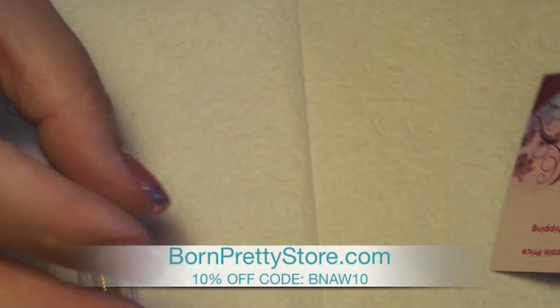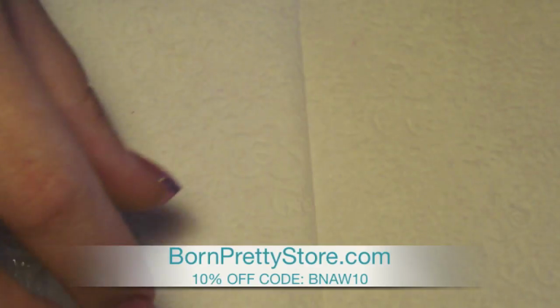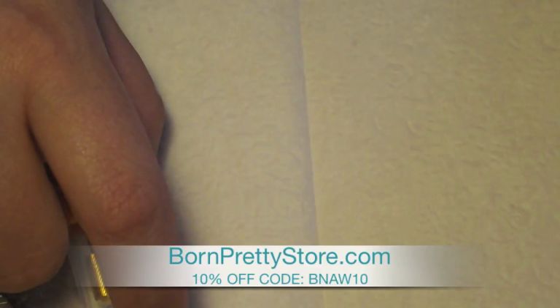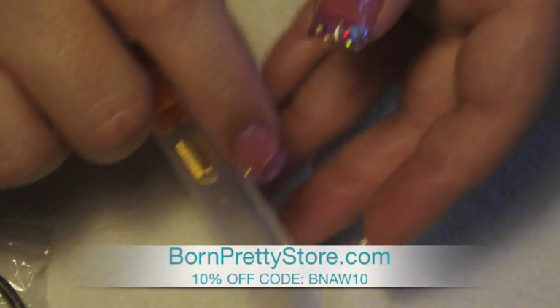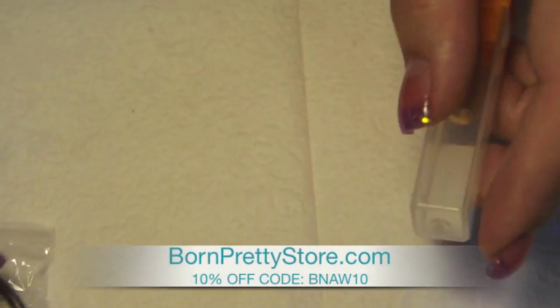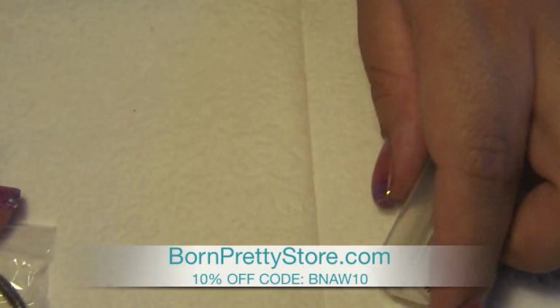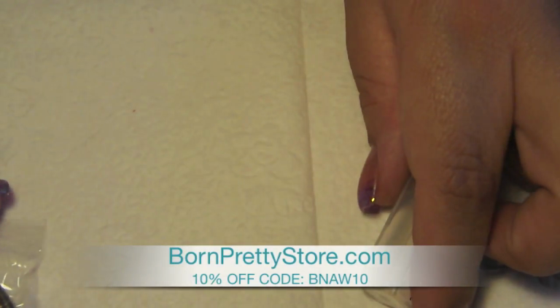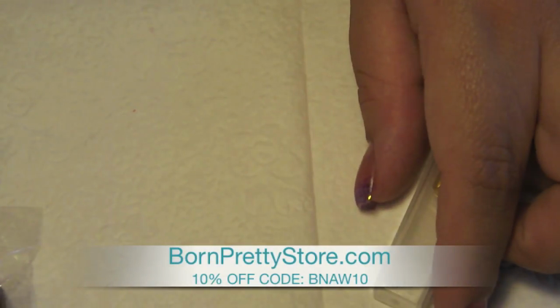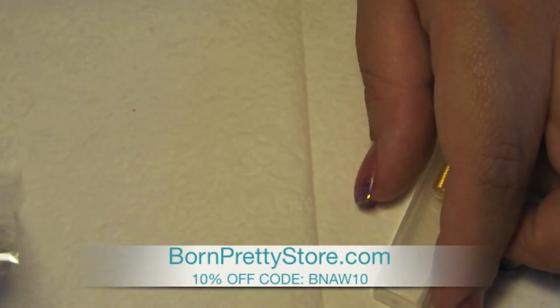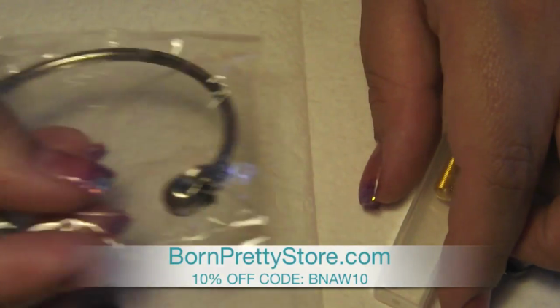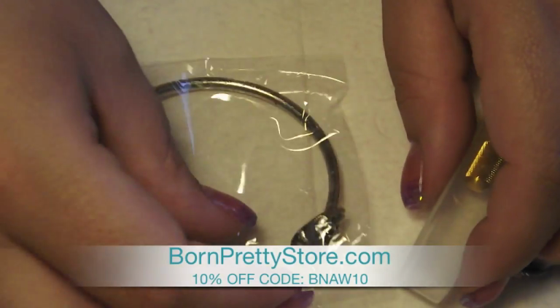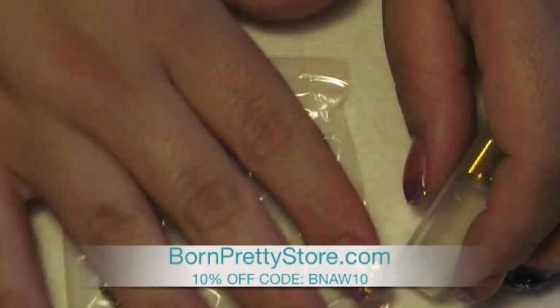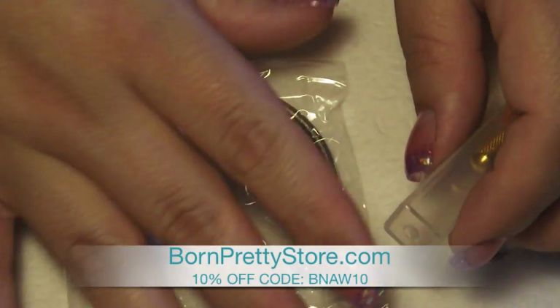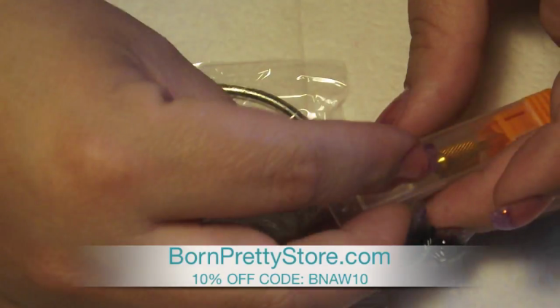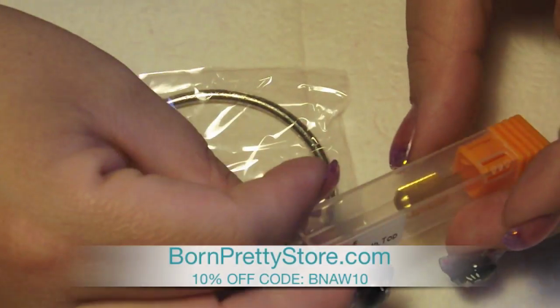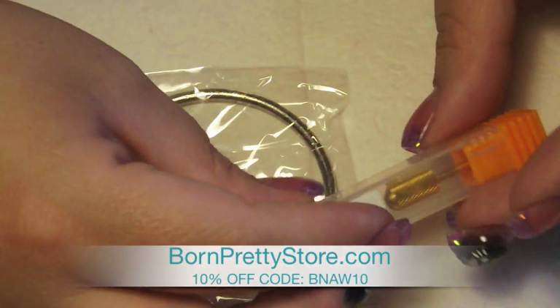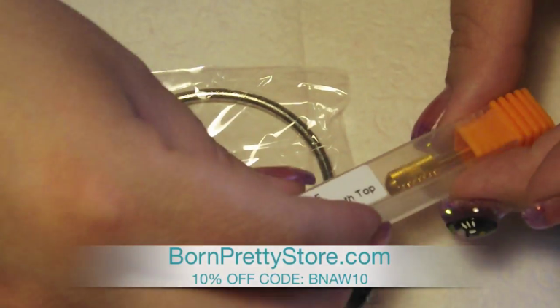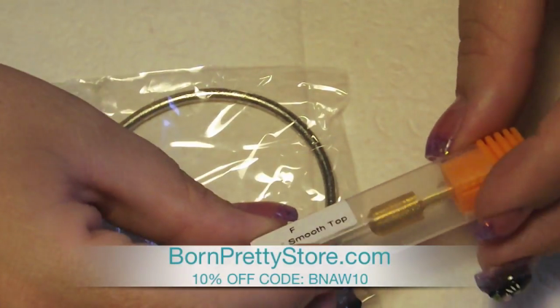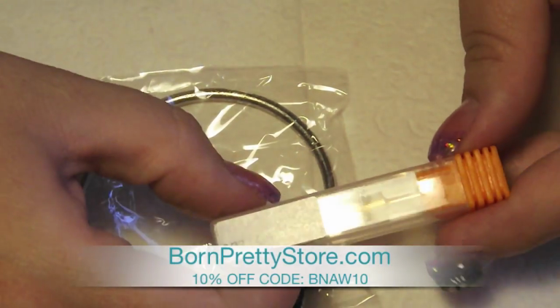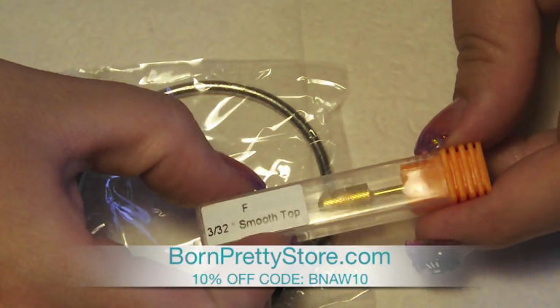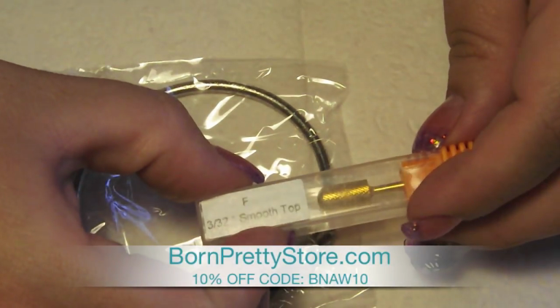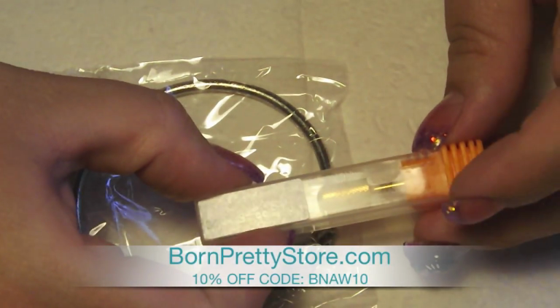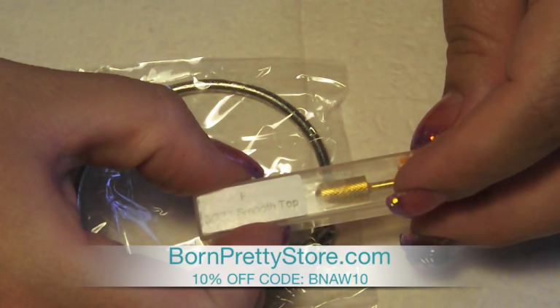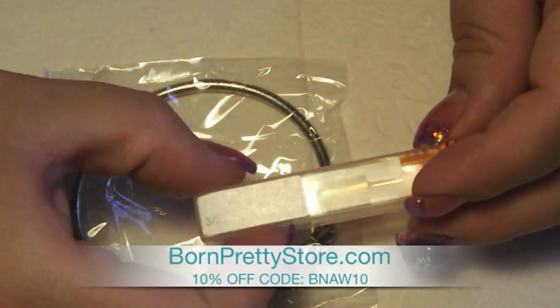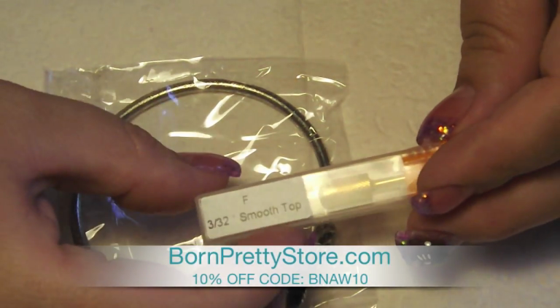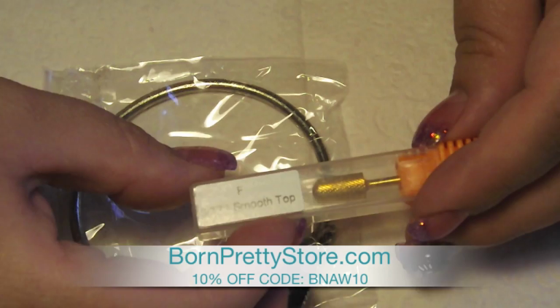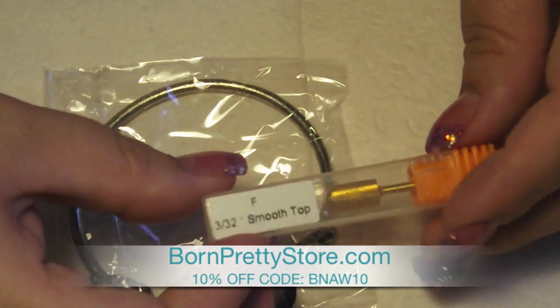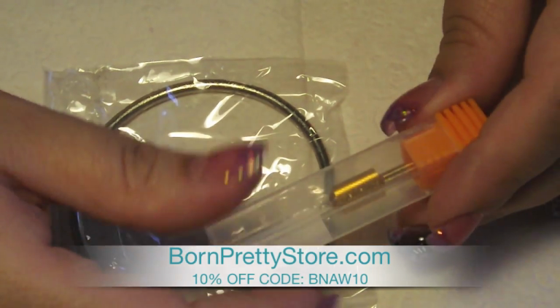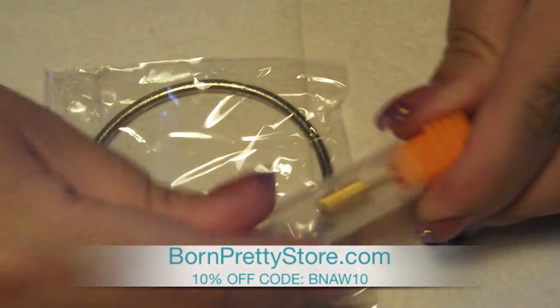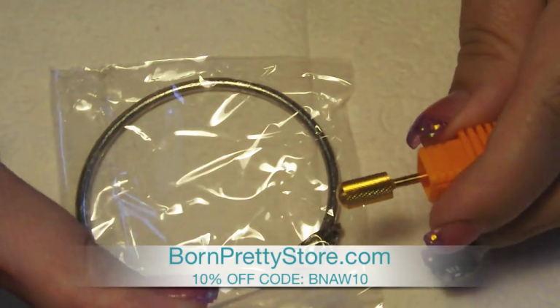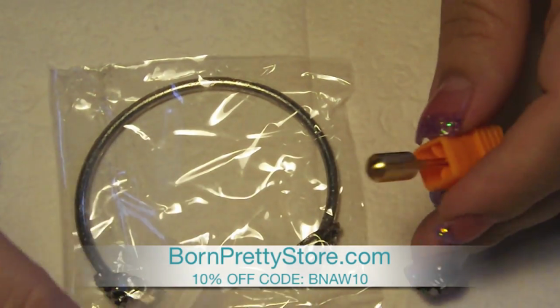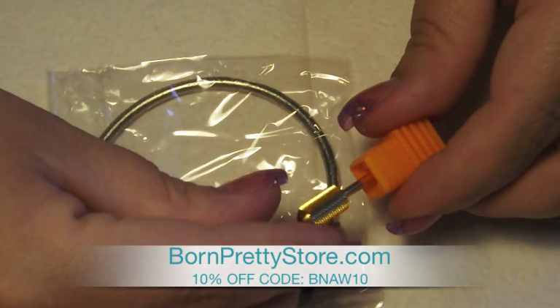Hi guys, I have a quick product review from BornPrettyStore.com. I picked two items this time. The first item I chose is this safety carbine bit for your drill for doing acrylic nails.